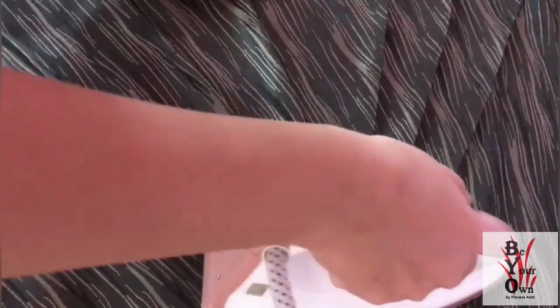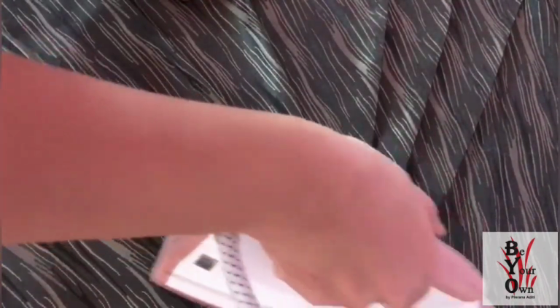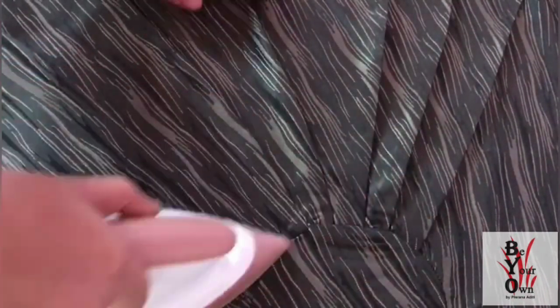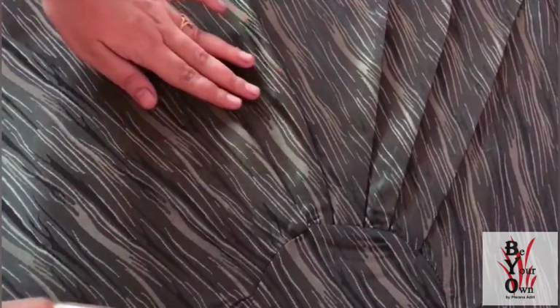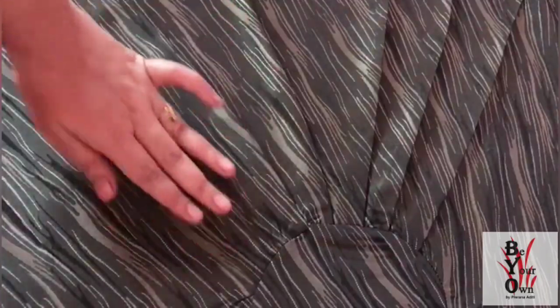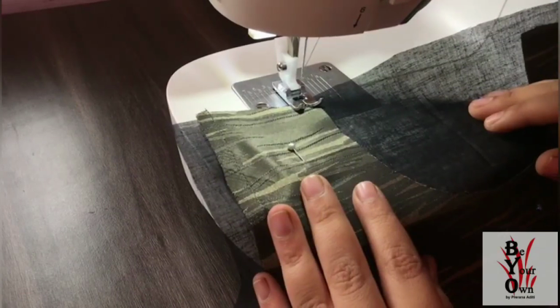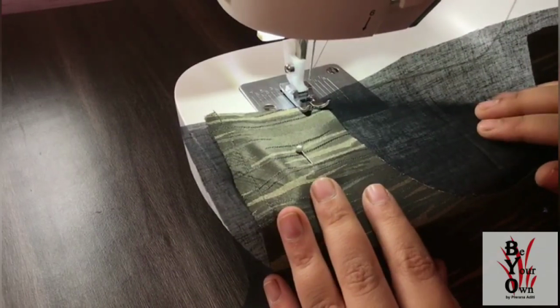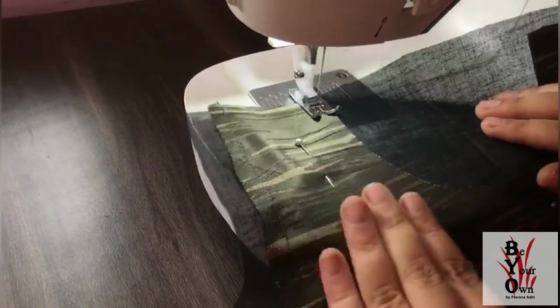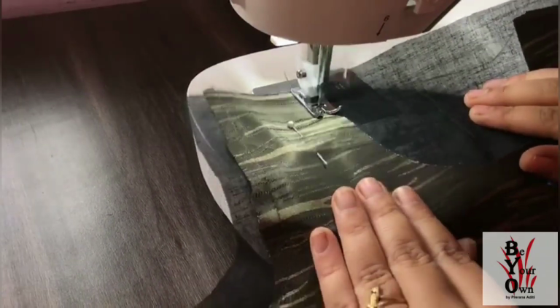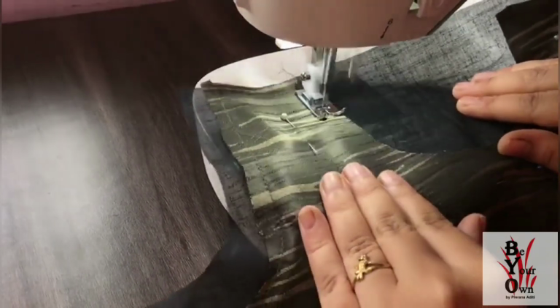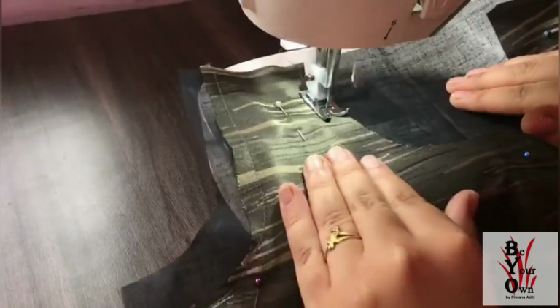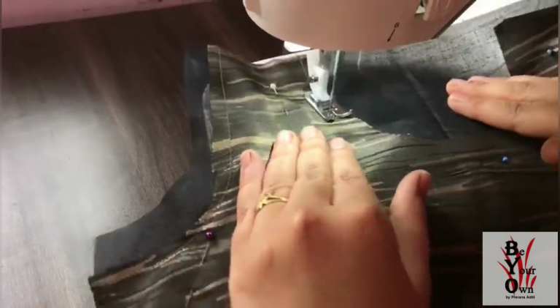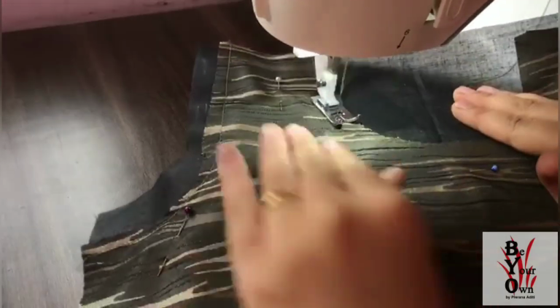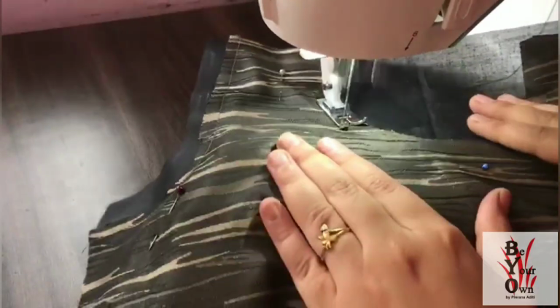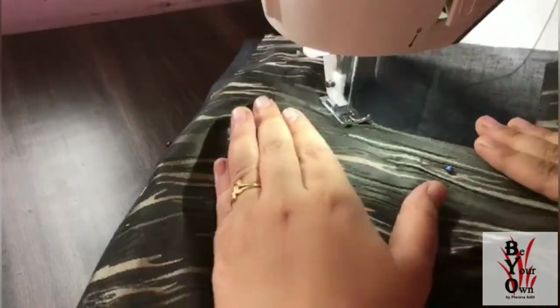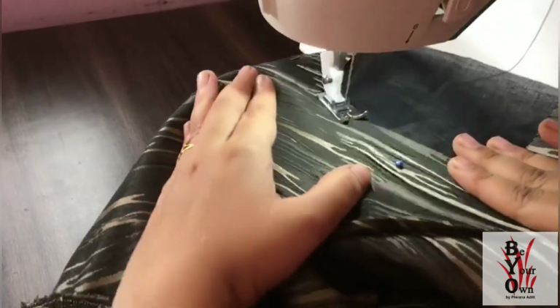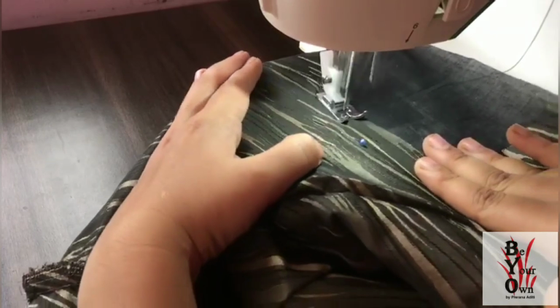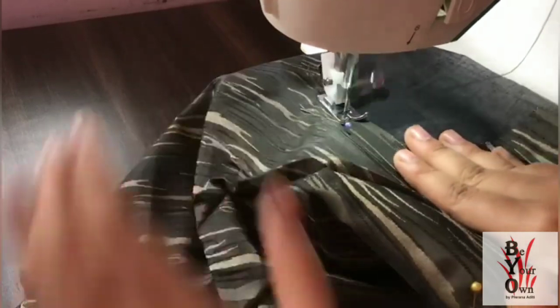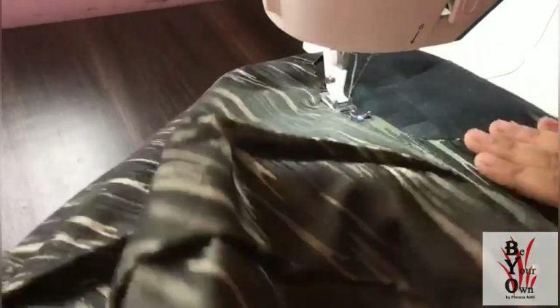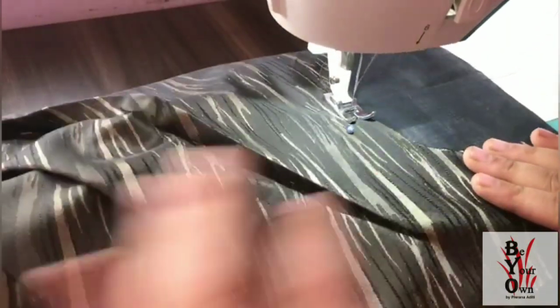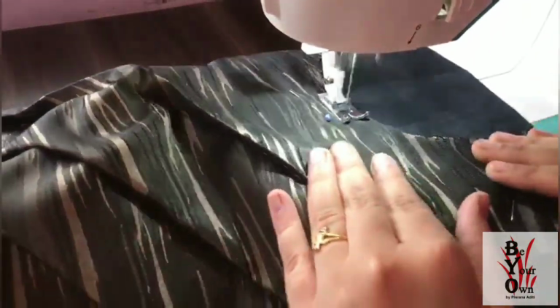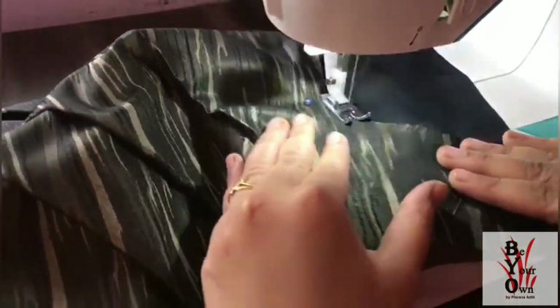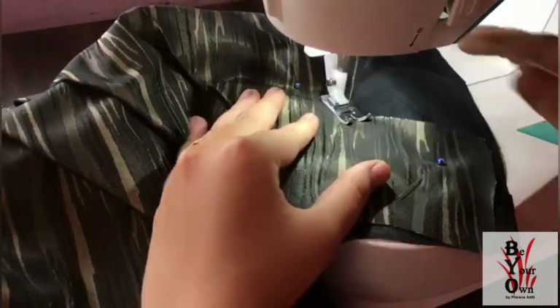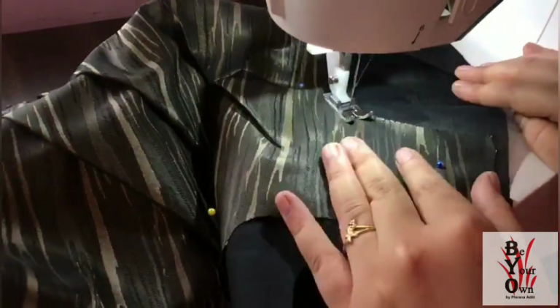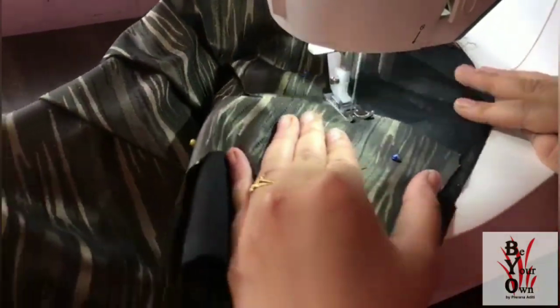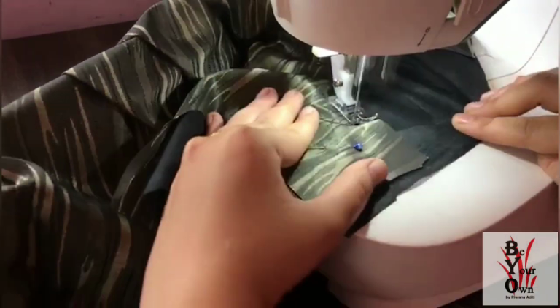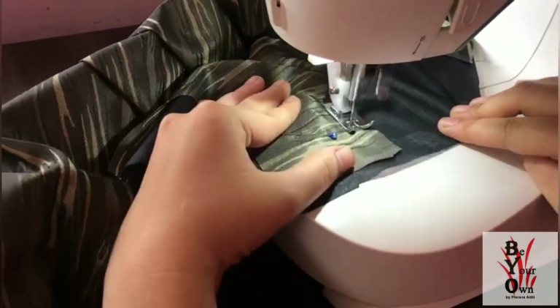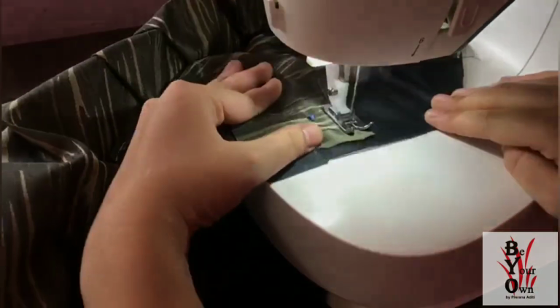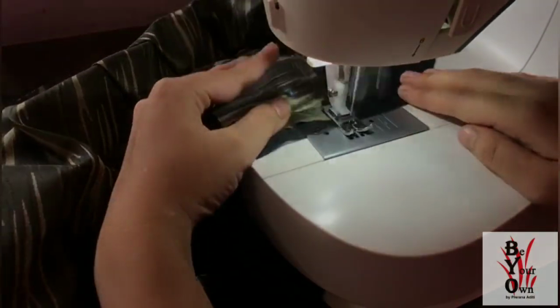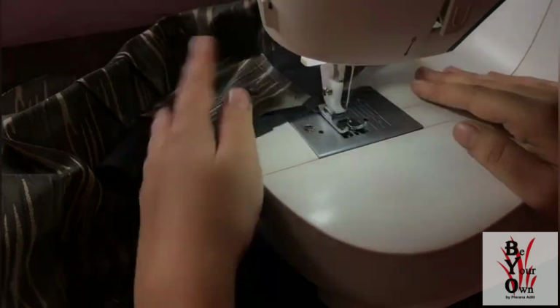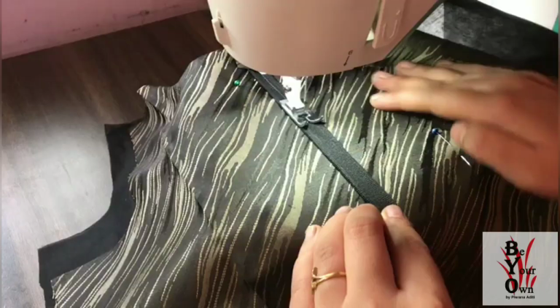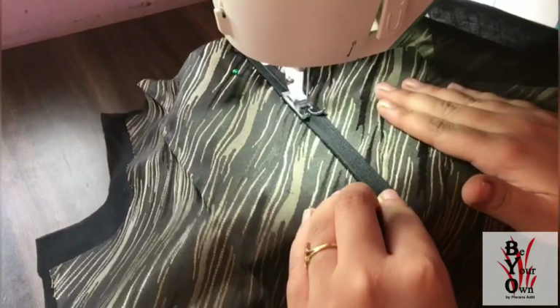Now I am joining the main fabric to the lining material and finishing the neckline and the armhole. I am using a Singer 1305 Fashionmaker machine.